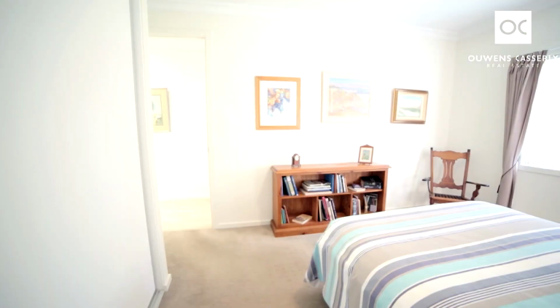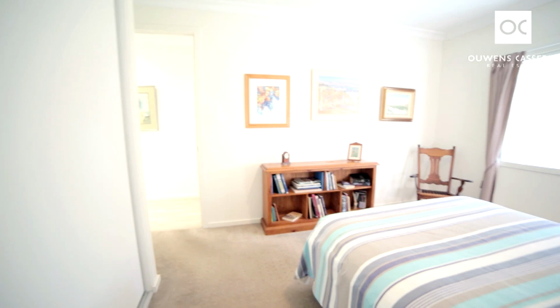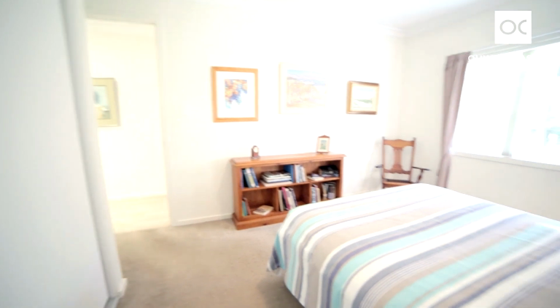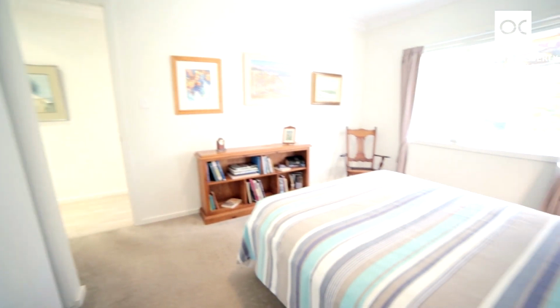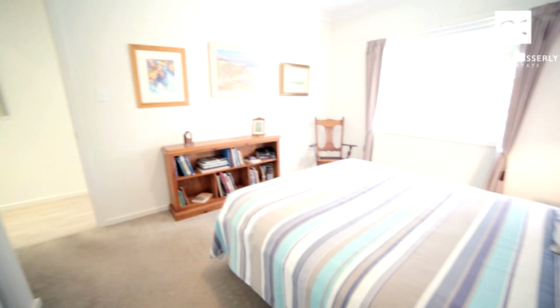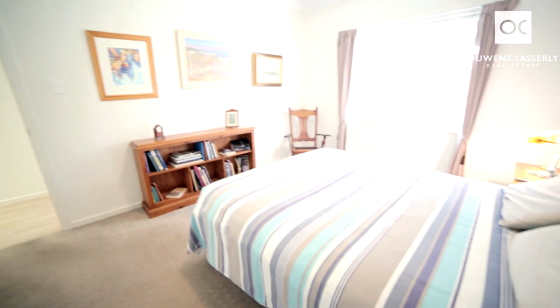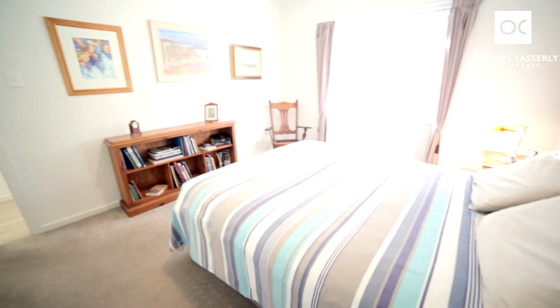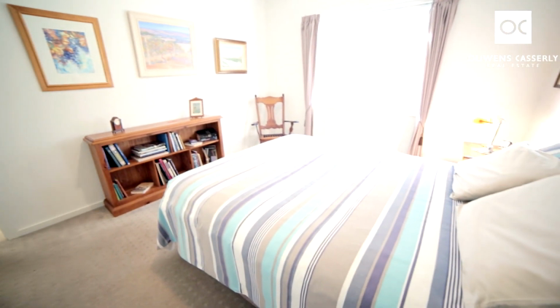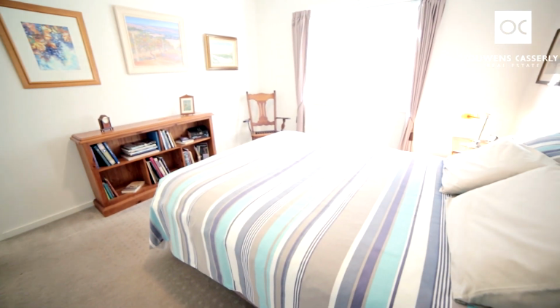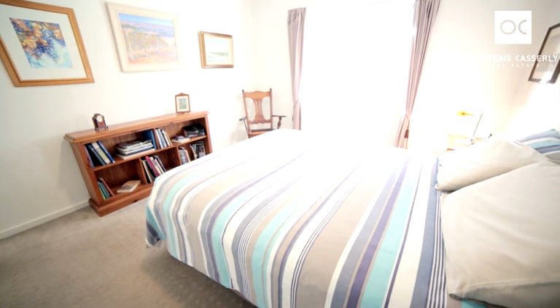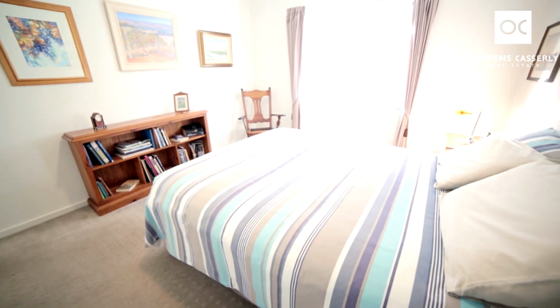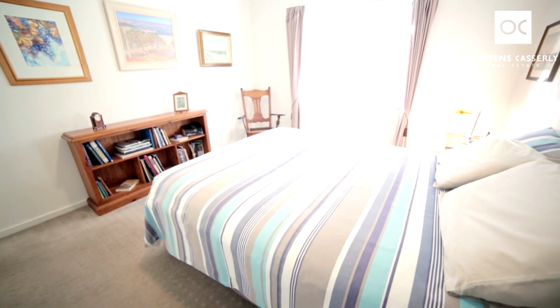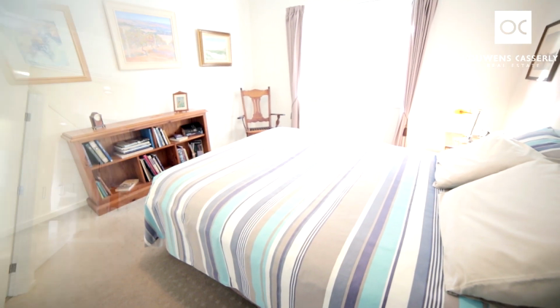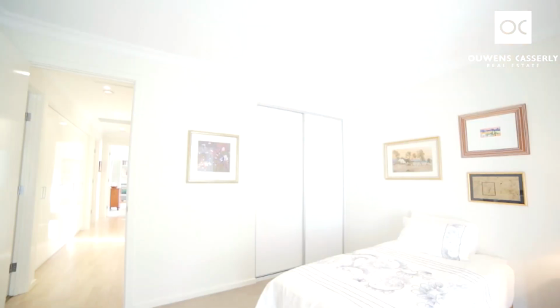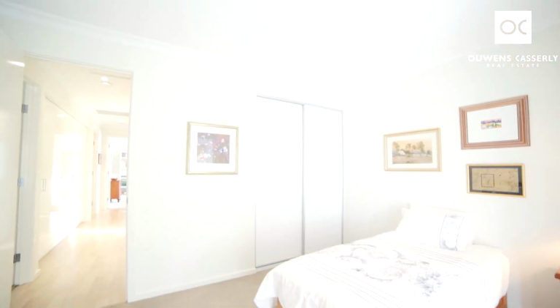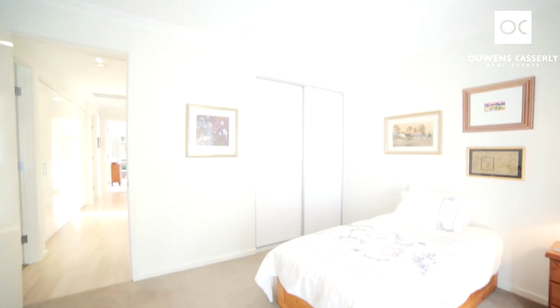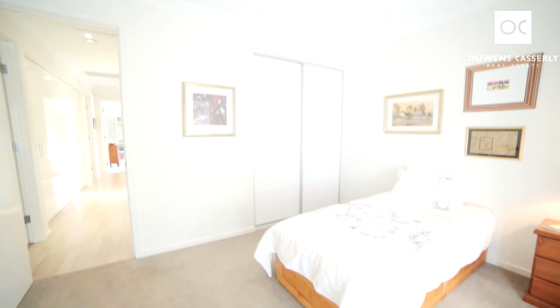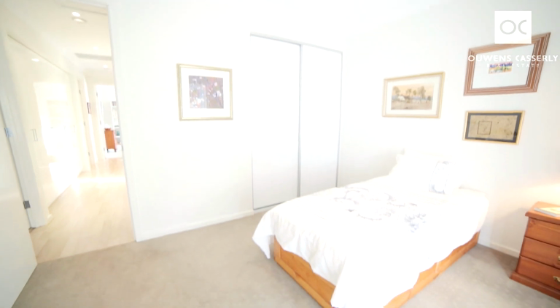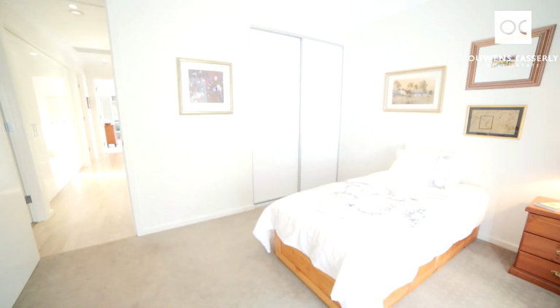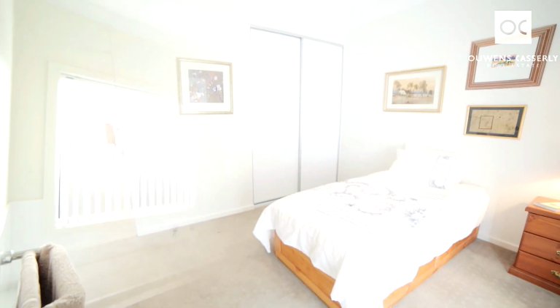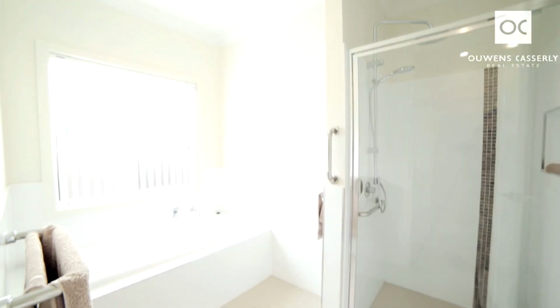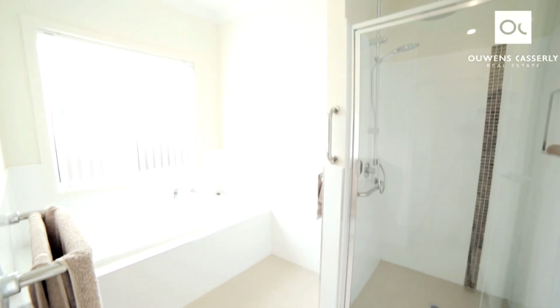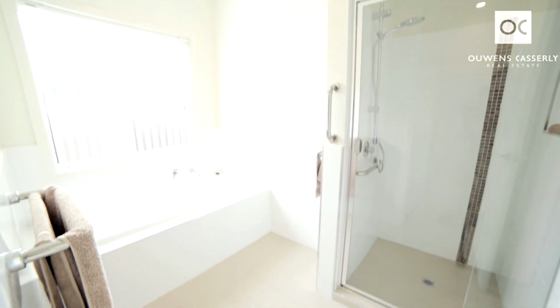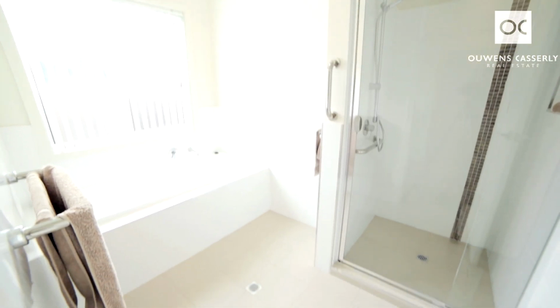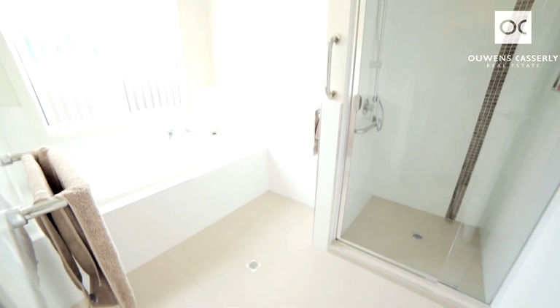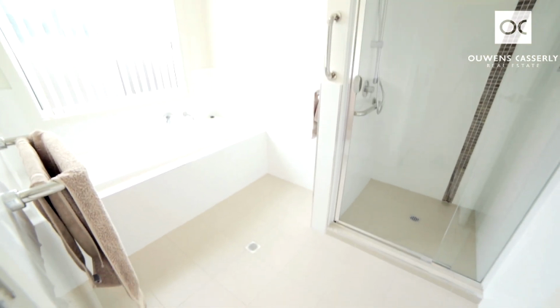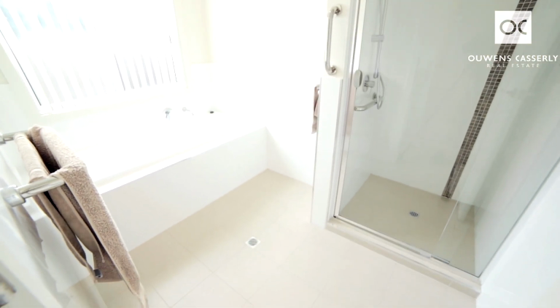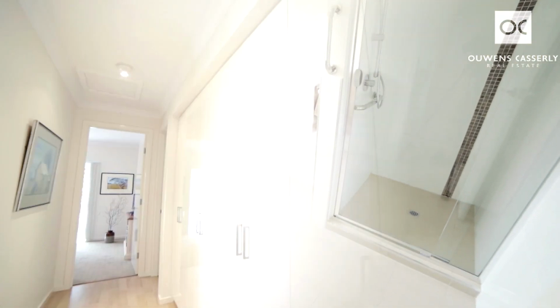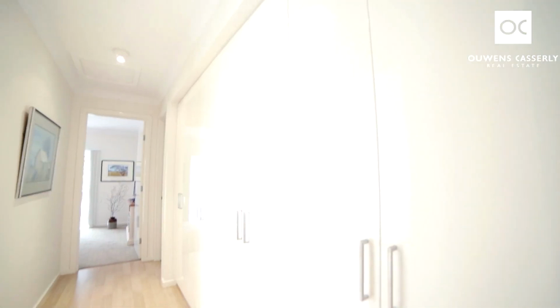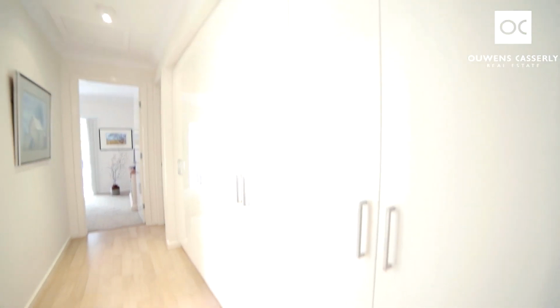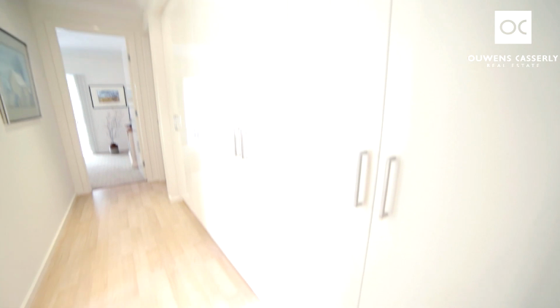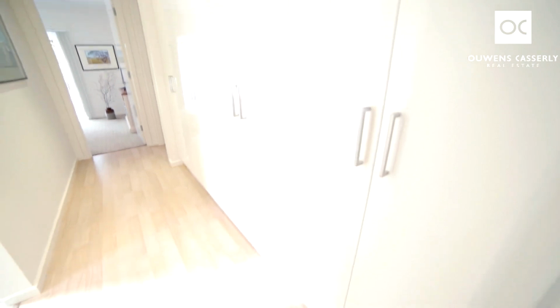Such a sensible design this place. All the bedrooms are huge. Bedrooms 2, 3, and 4 are all queen size and all have built-in robes, located in a separate wing of the home. There's an incredible amount of storage space in the hallway.